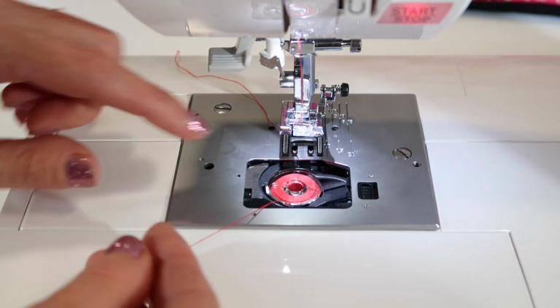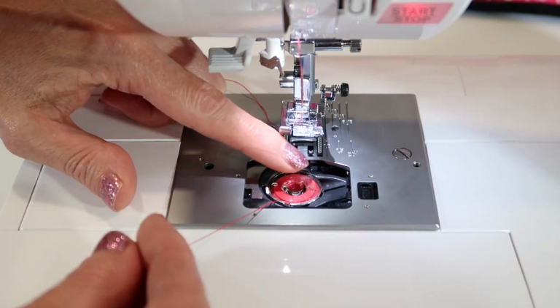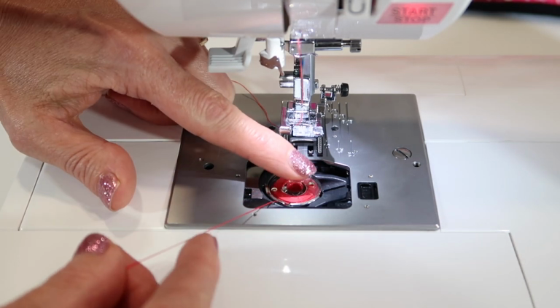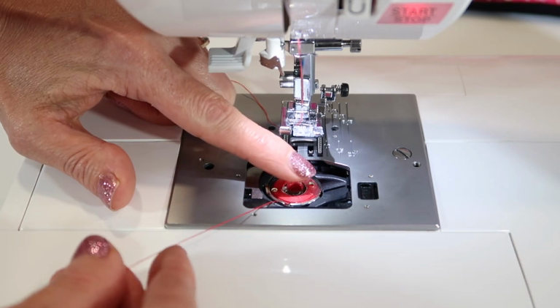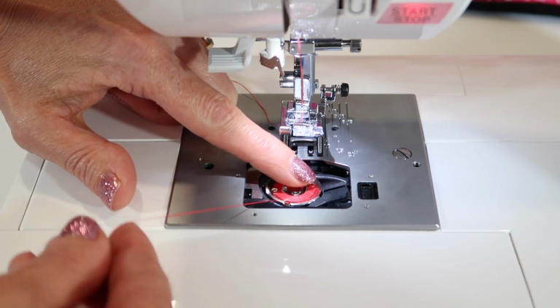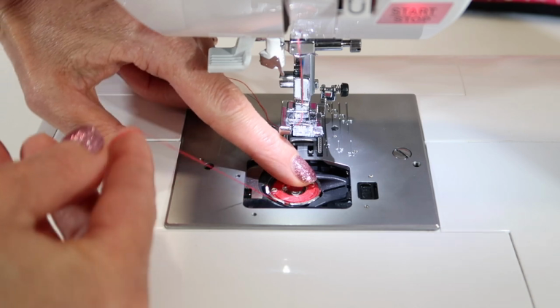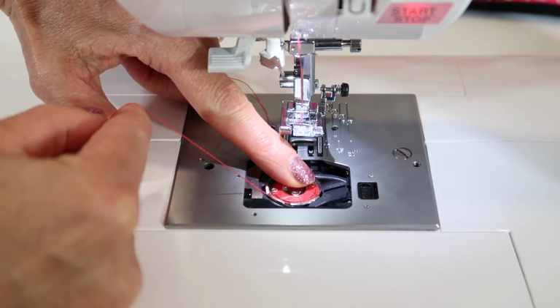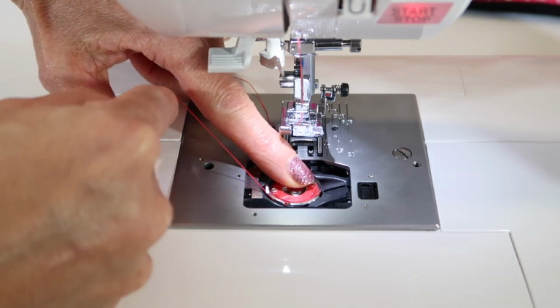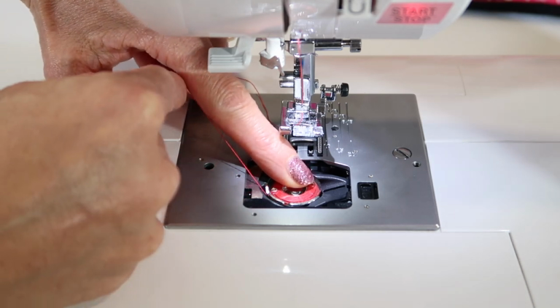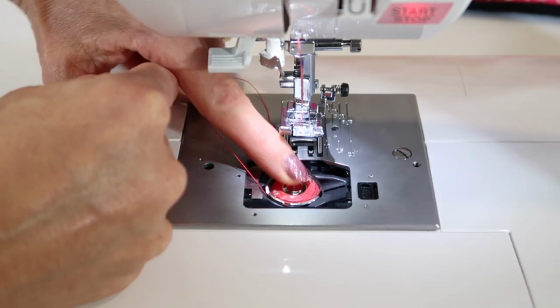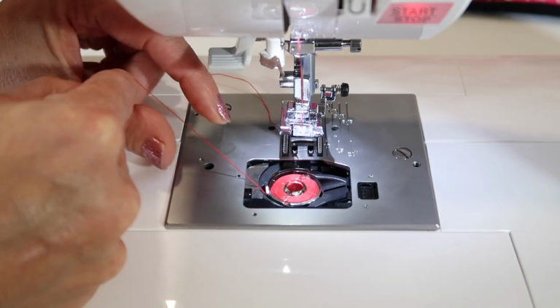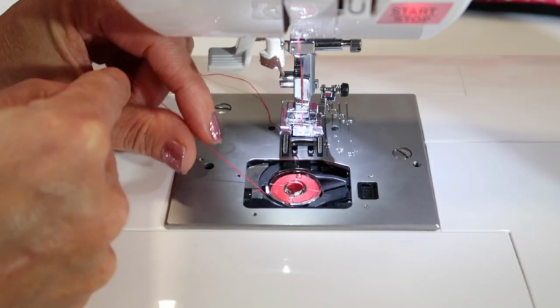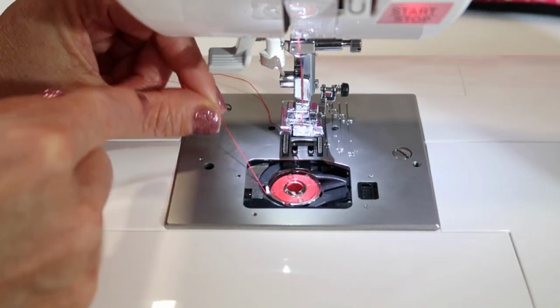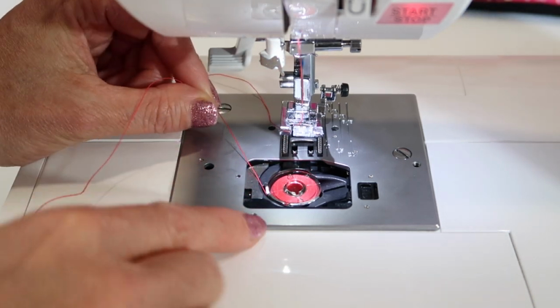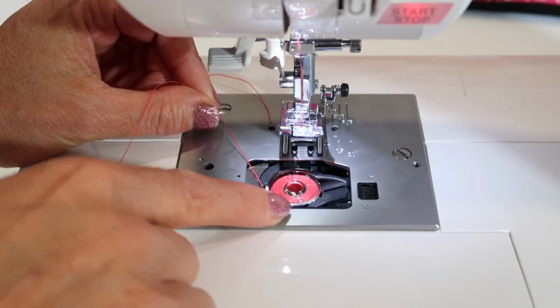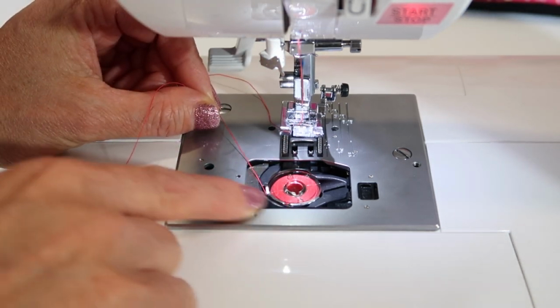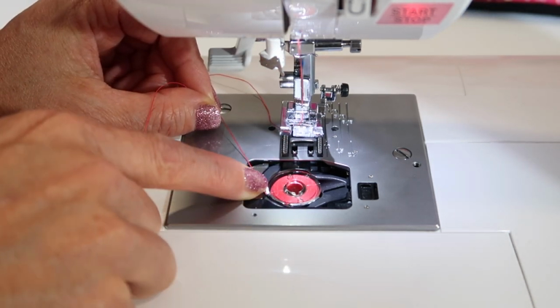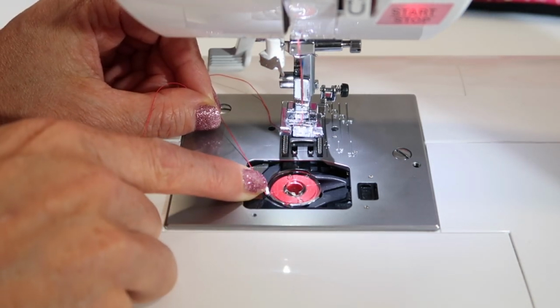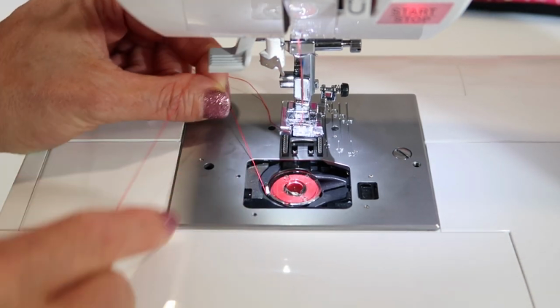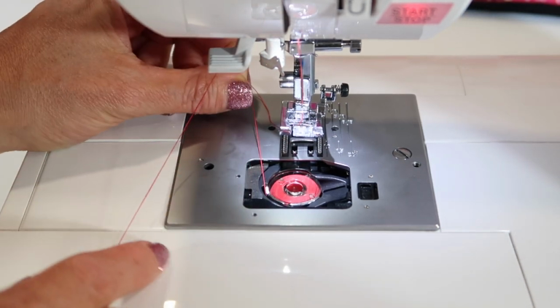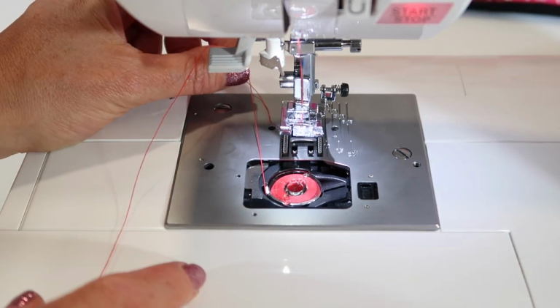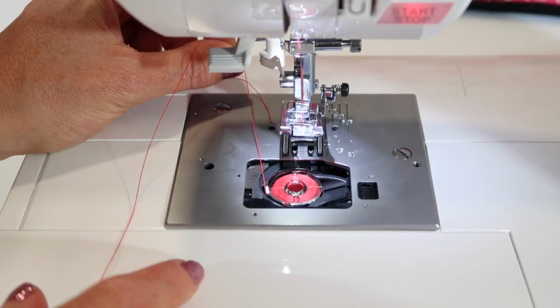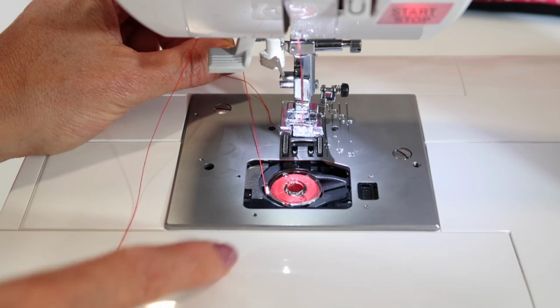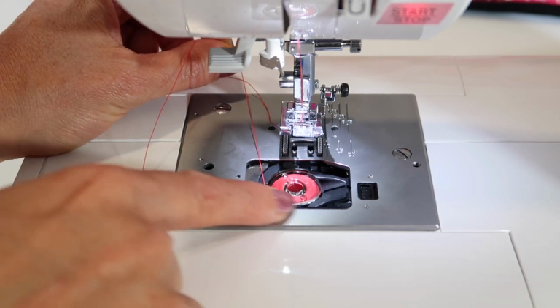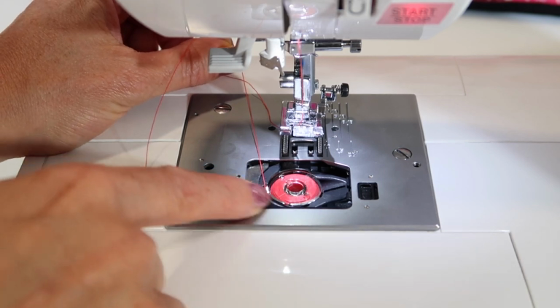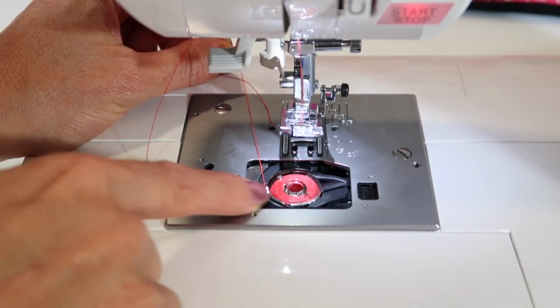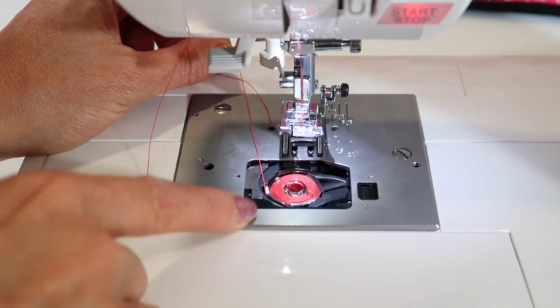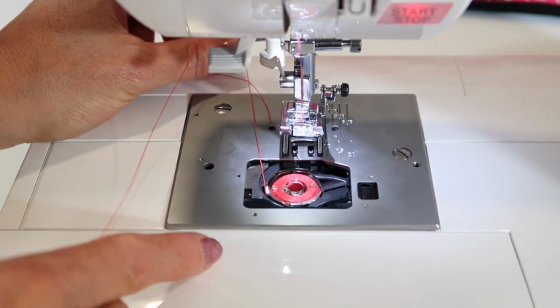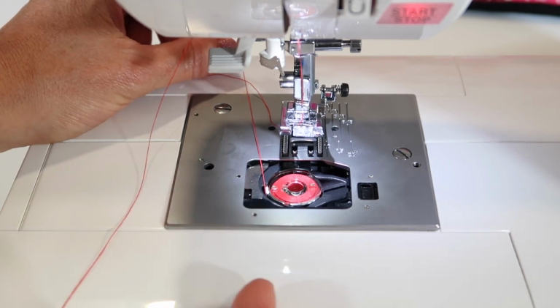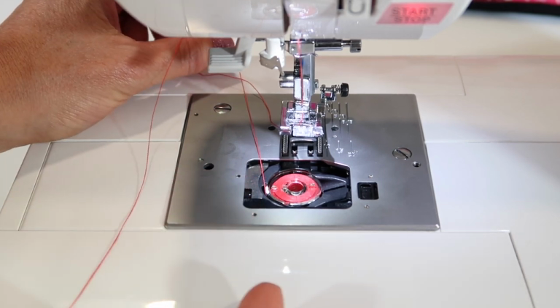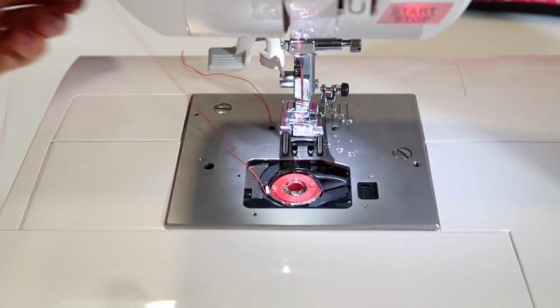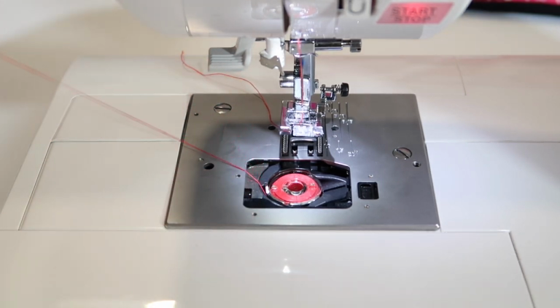Next, put your finger on the bobbin and pull. That little groove from 6 o'clock to 8 o'clock is about the distance of the tension. That's it.